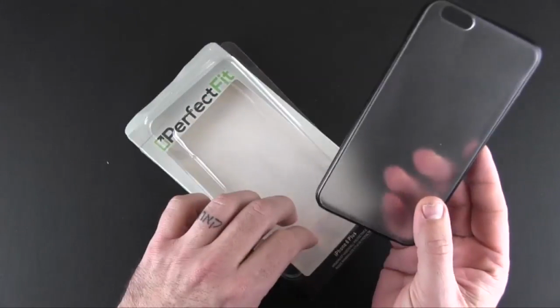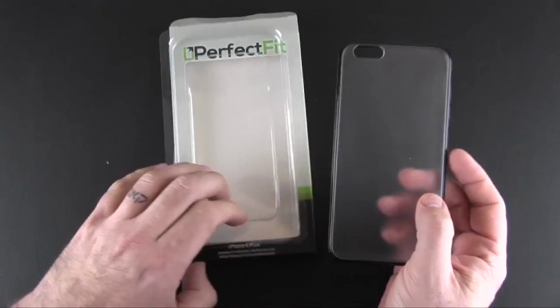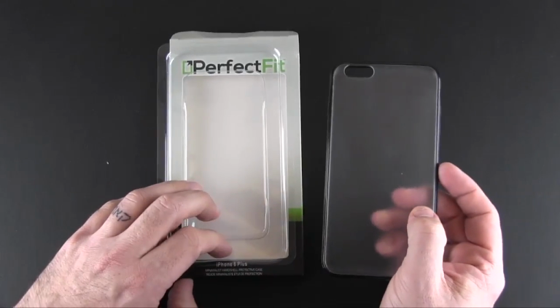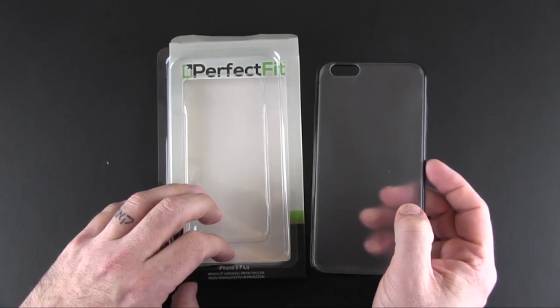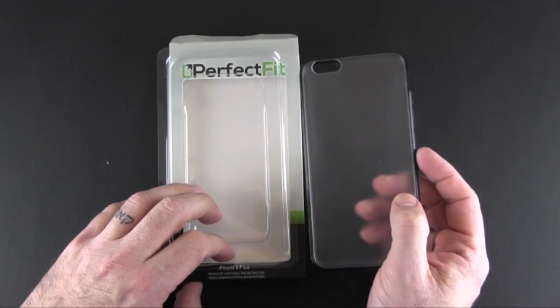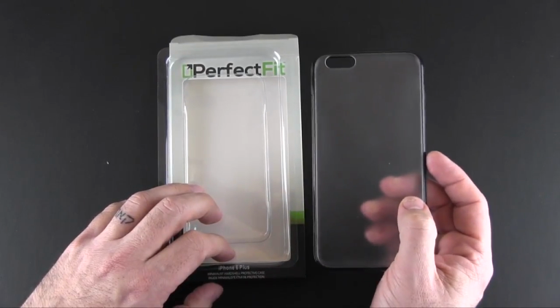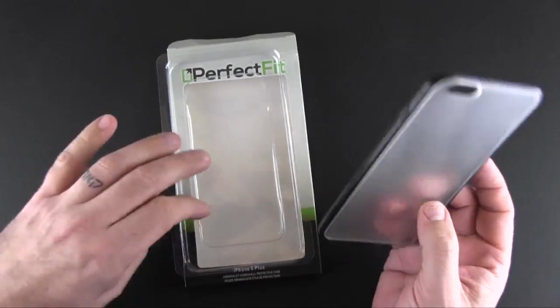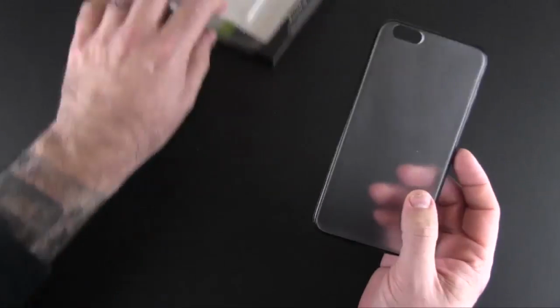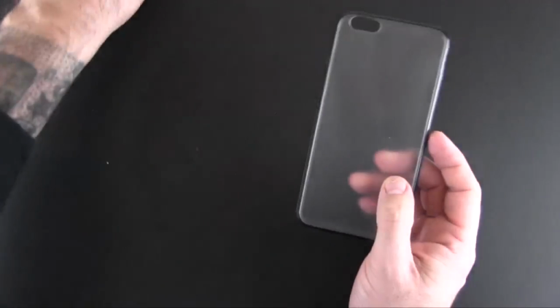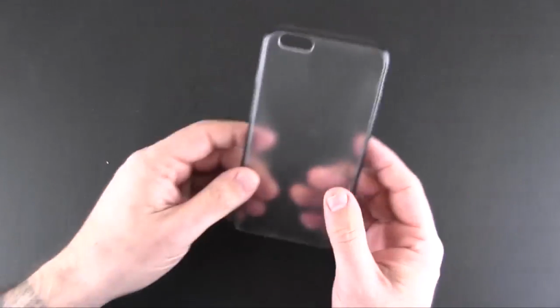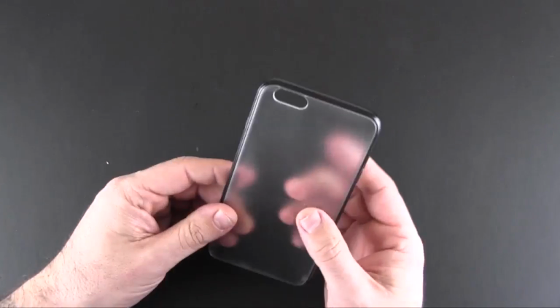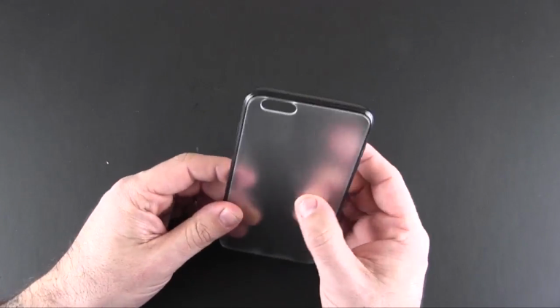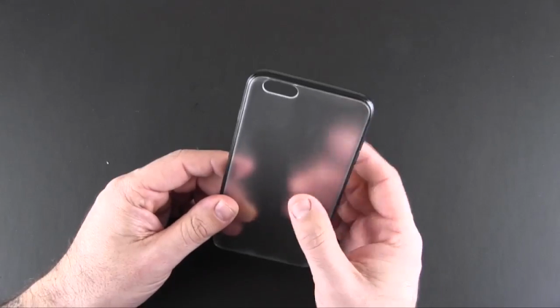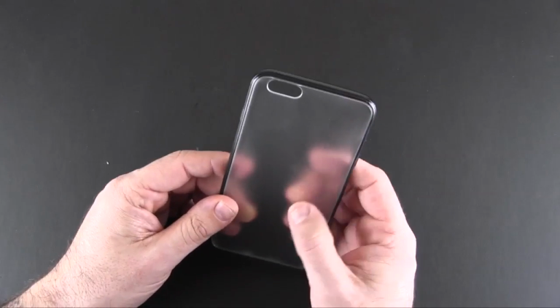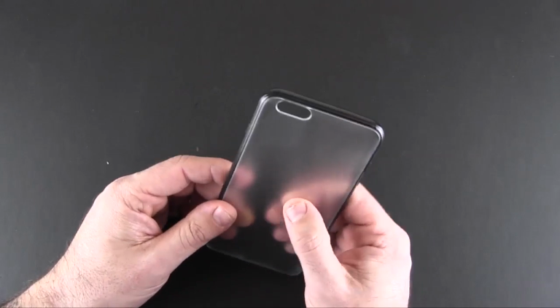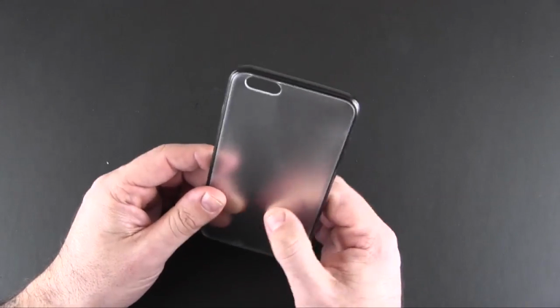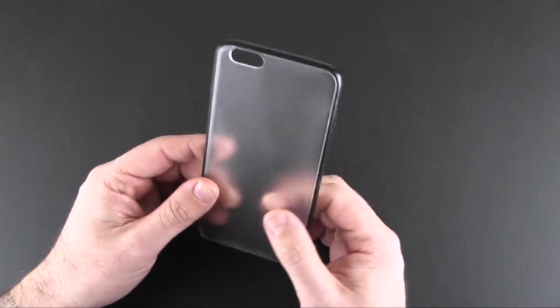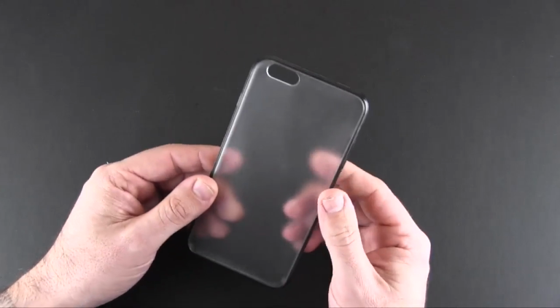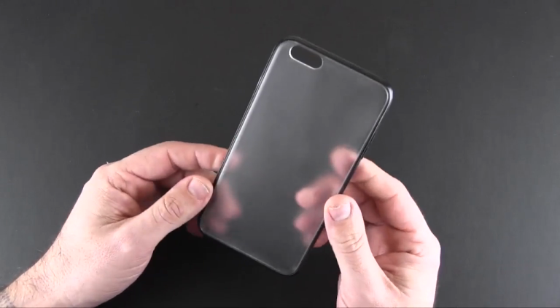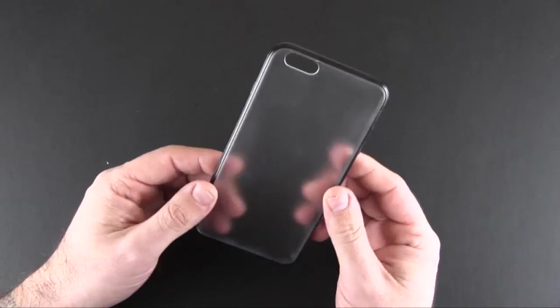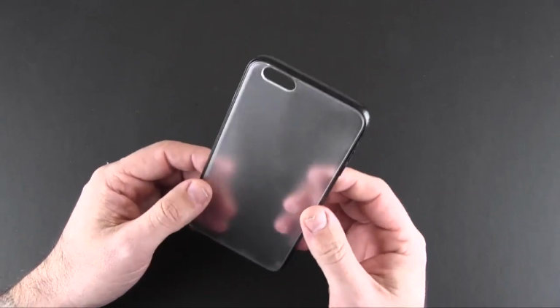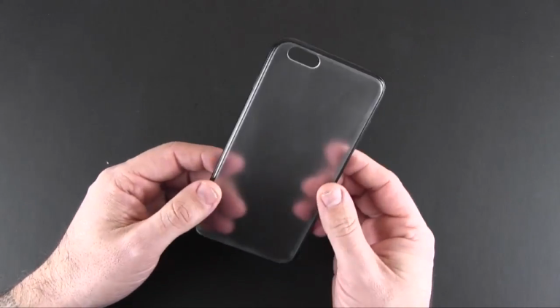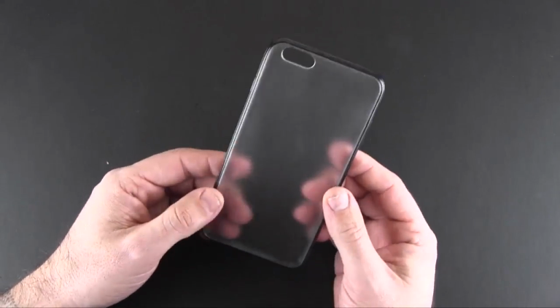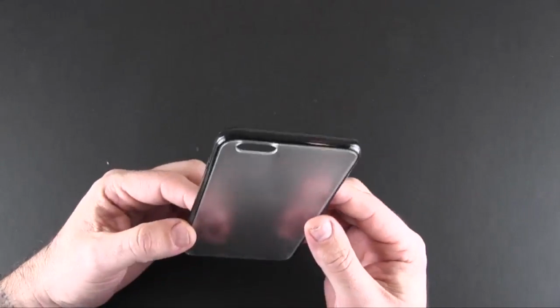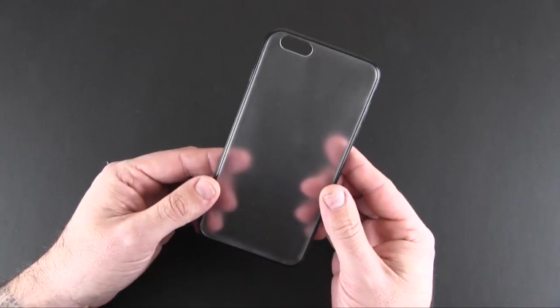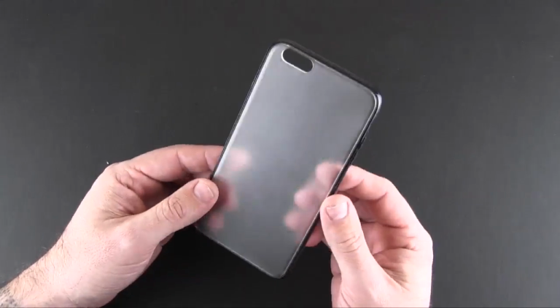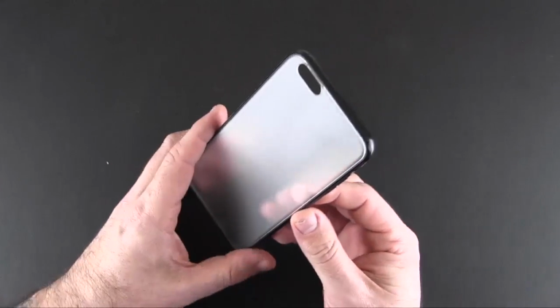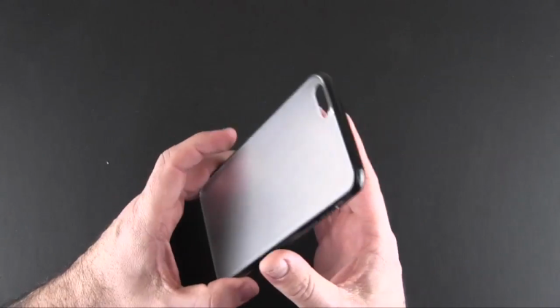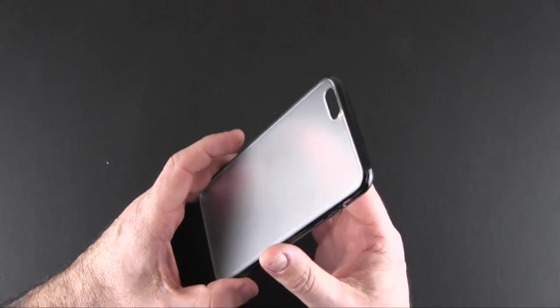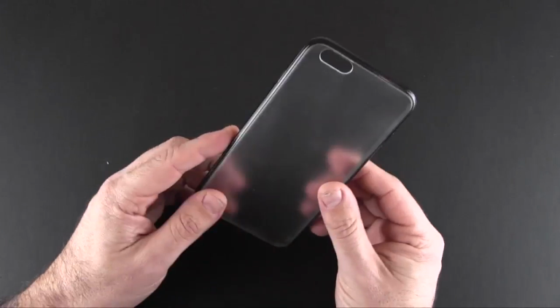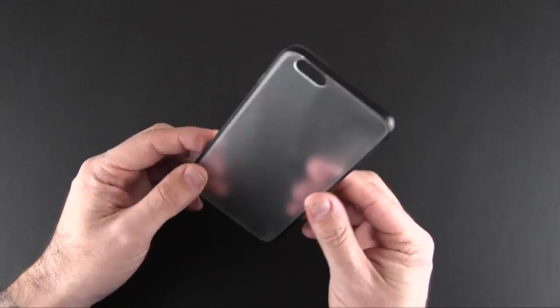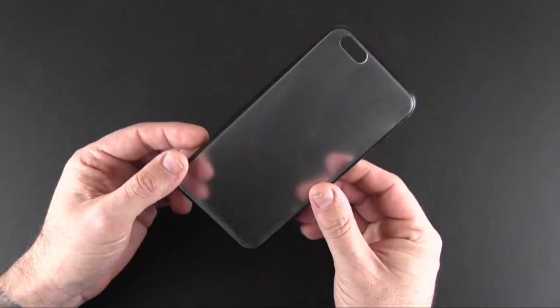Inside the packaging is nothing other than the case itself — no additional items. Perfect Fit does sell screen protectors, so you can team them up with your case when you purchase one or the other.